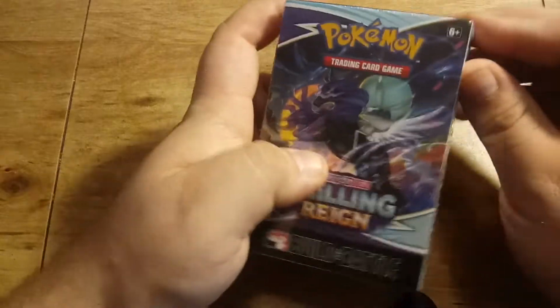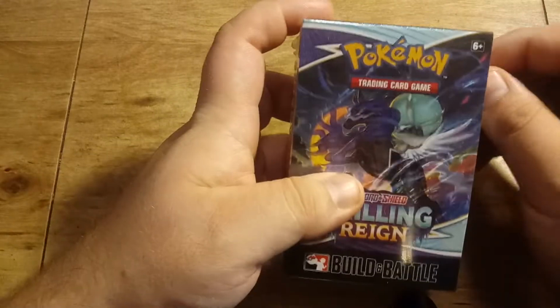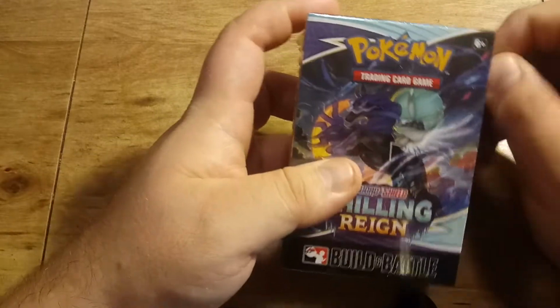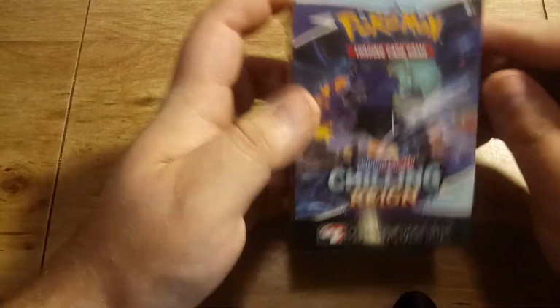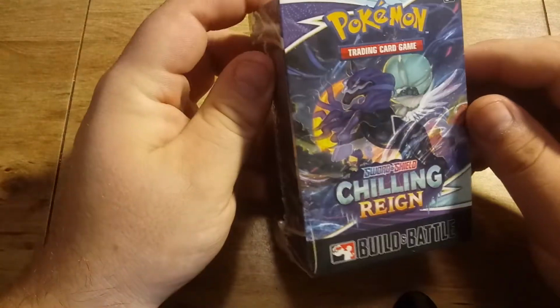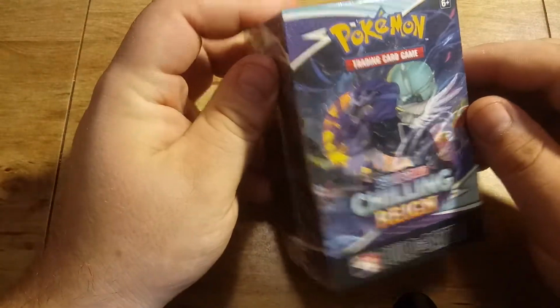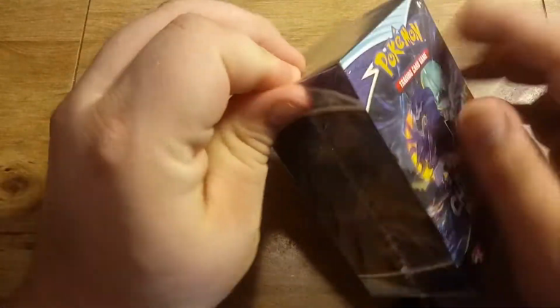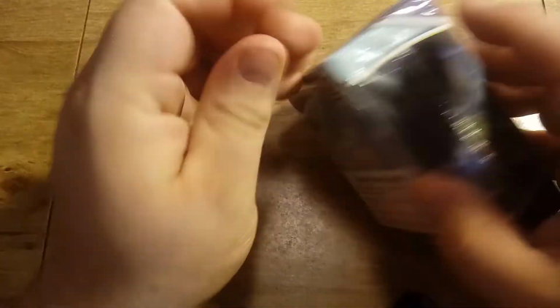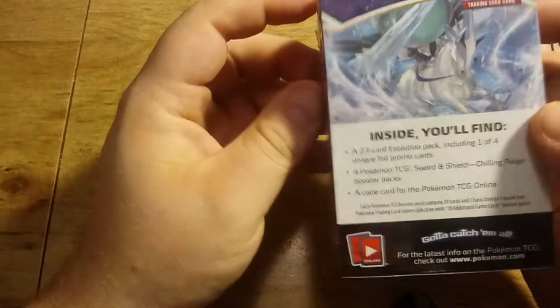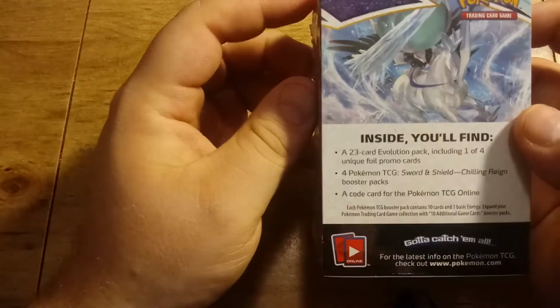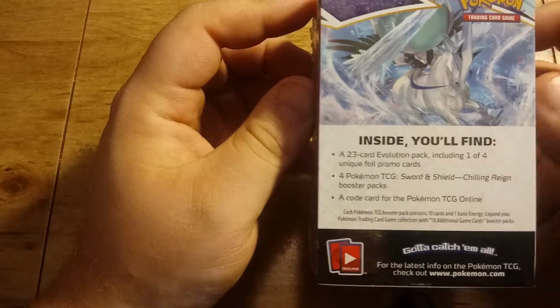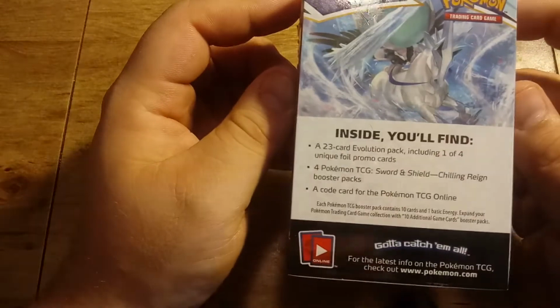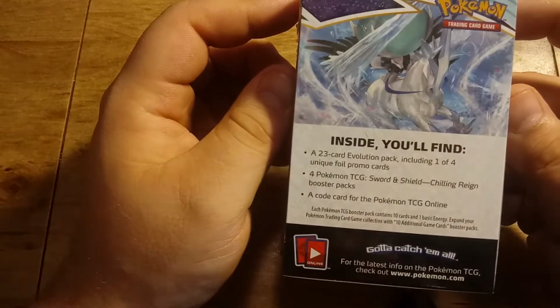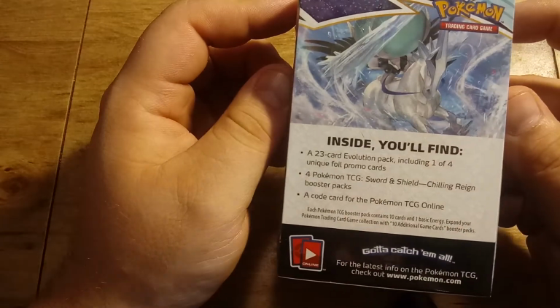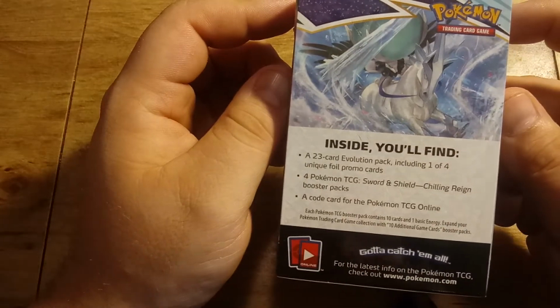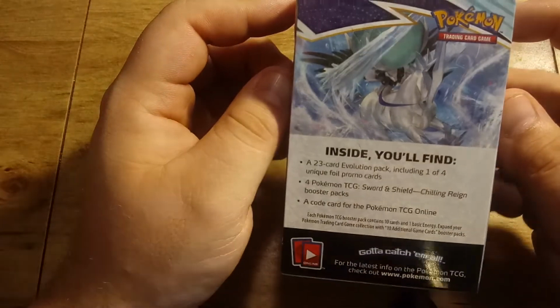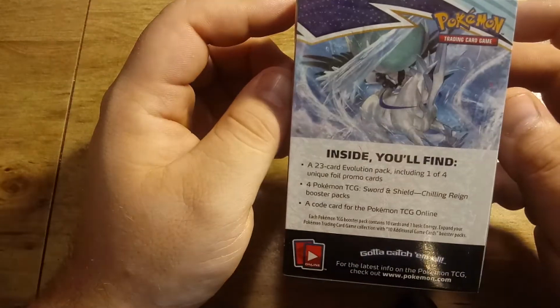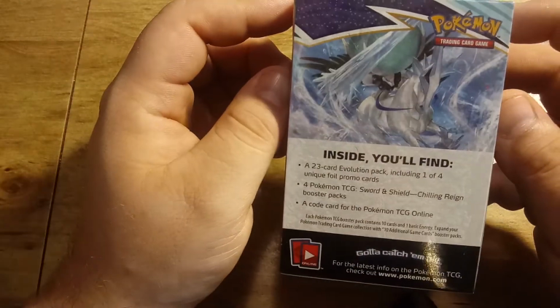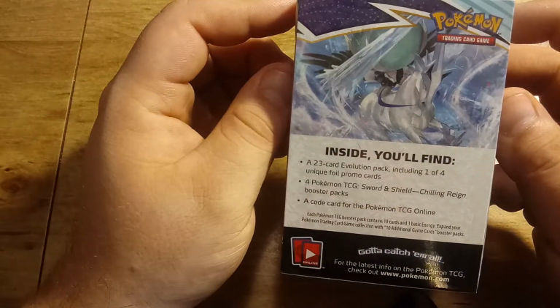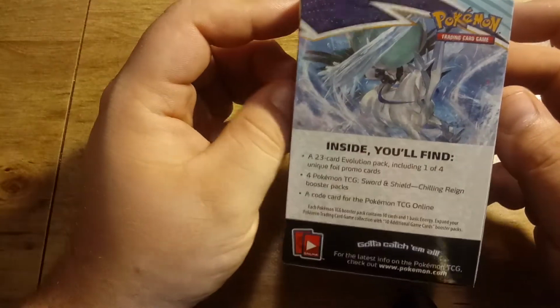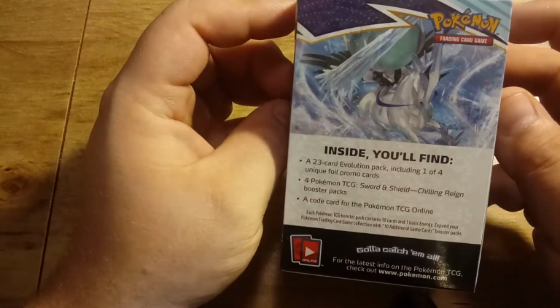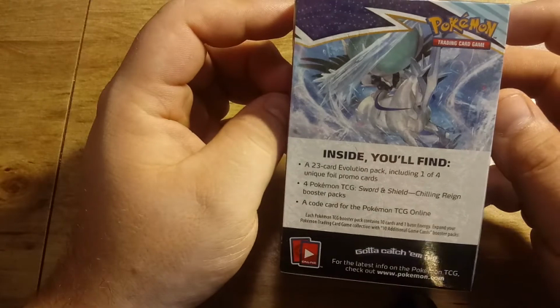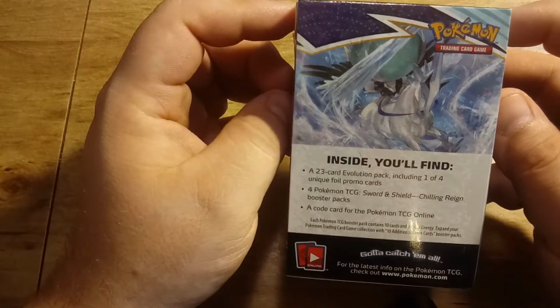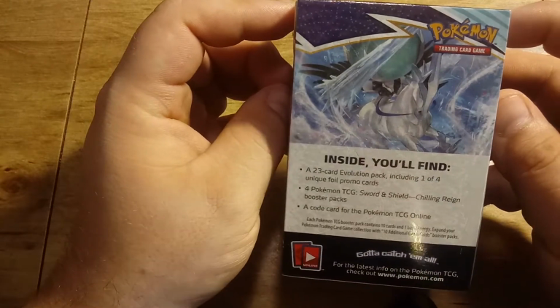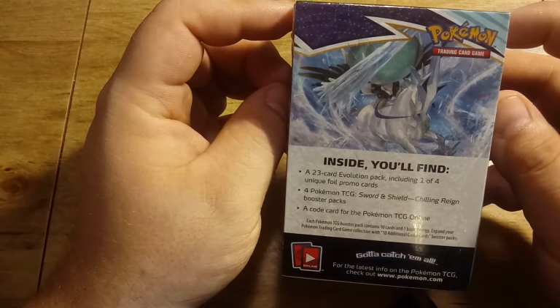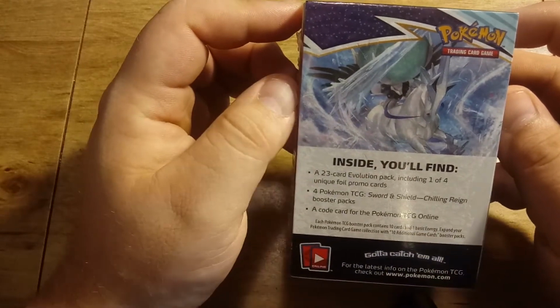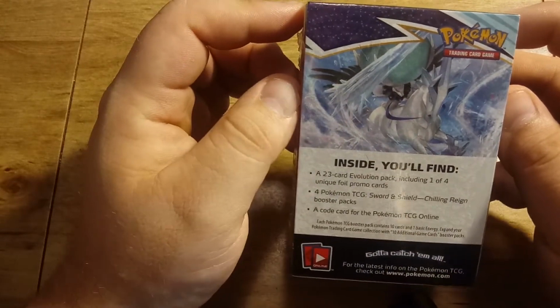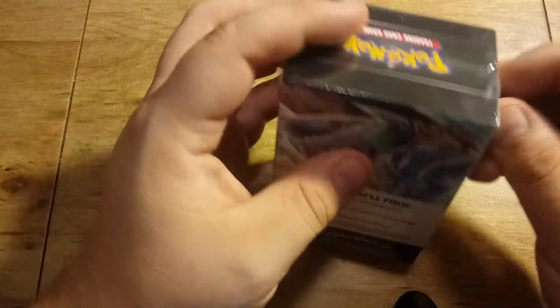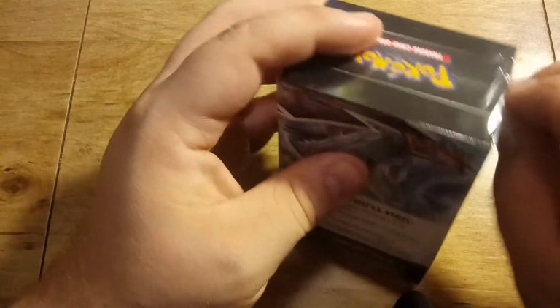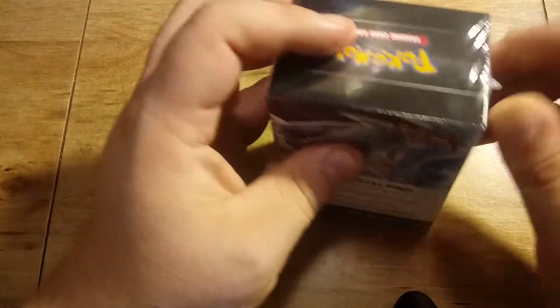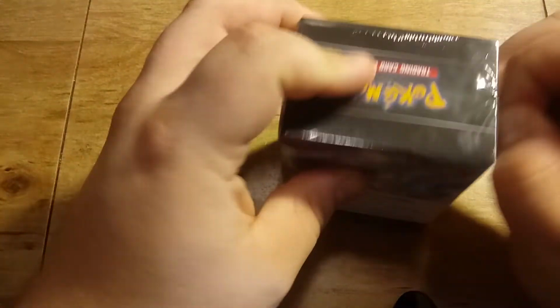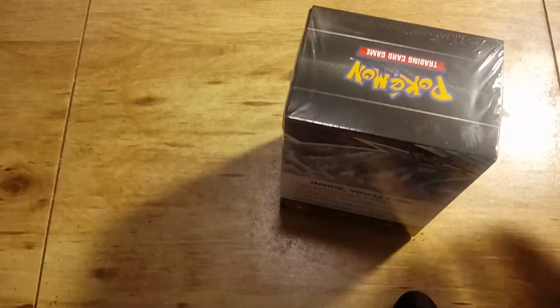Today we have a Sword and Shield Chilling Reign Build and Battle Pack. It's supposed to have a 23-card evolution pack, one of four unique foils, four TCG Sword and Shield packs, and a code card for the online game.